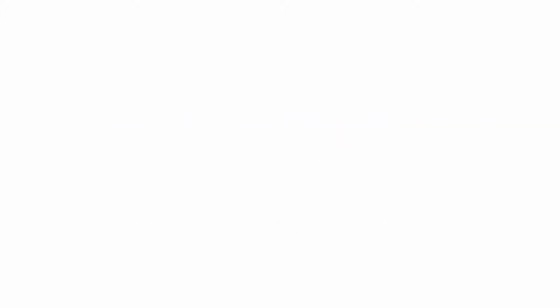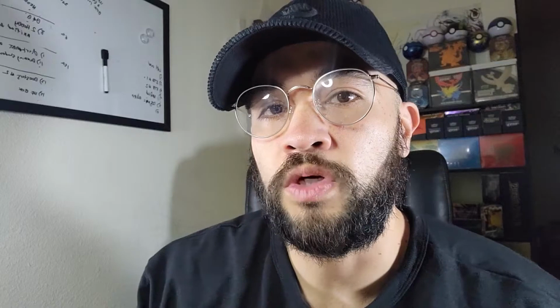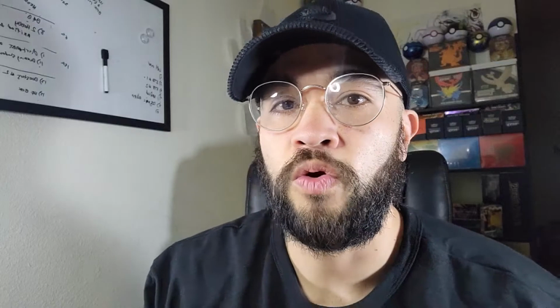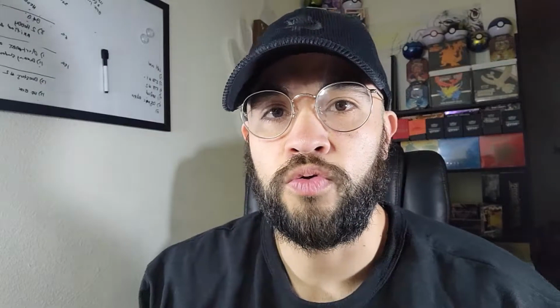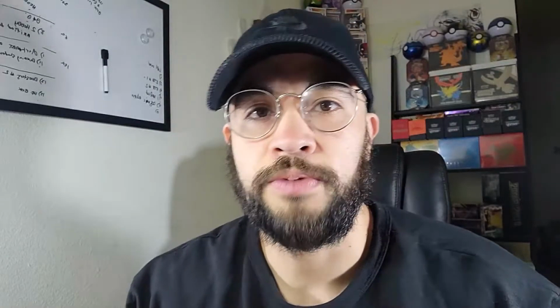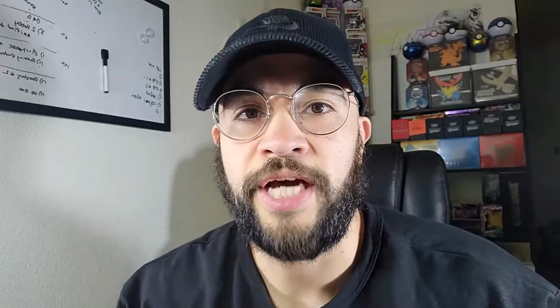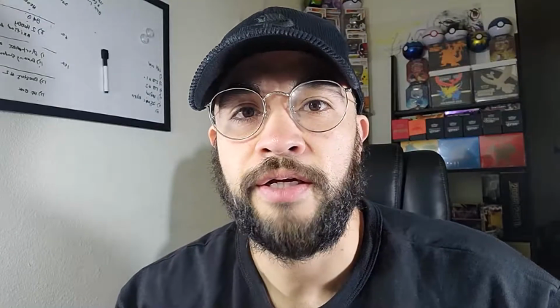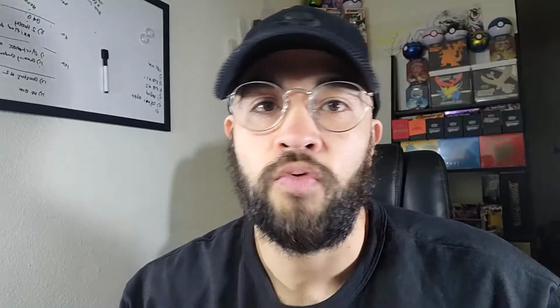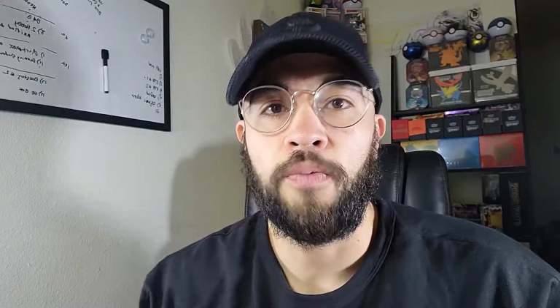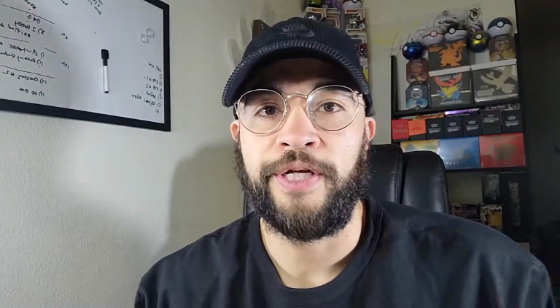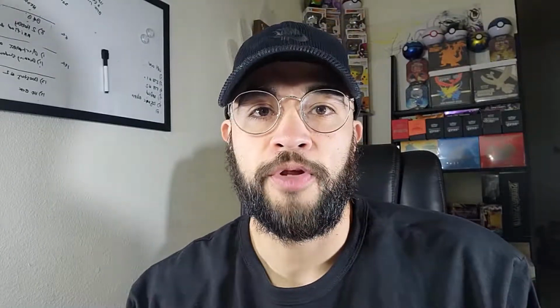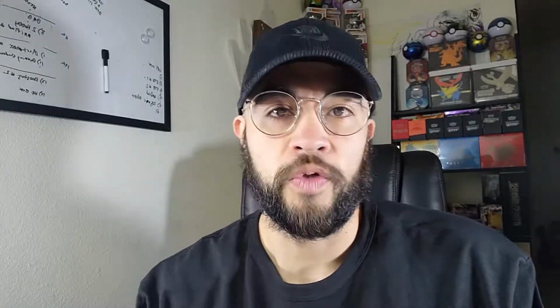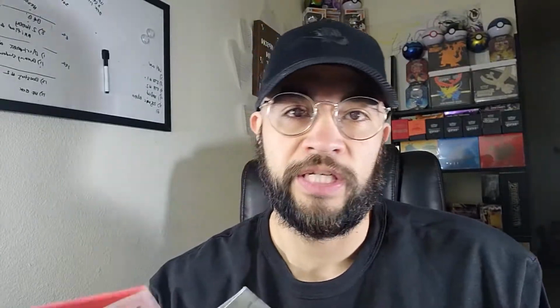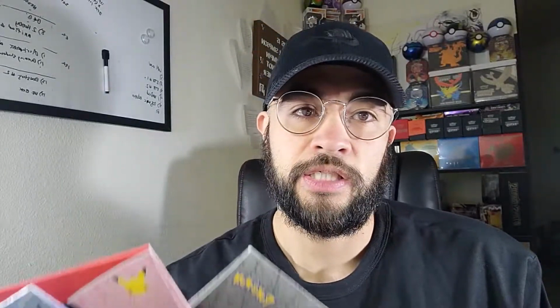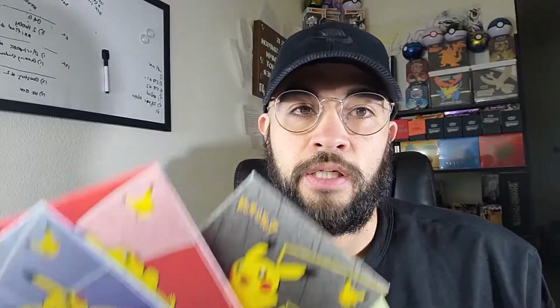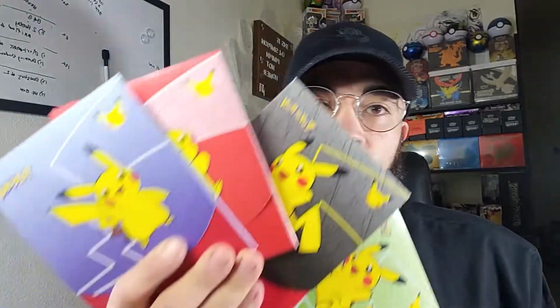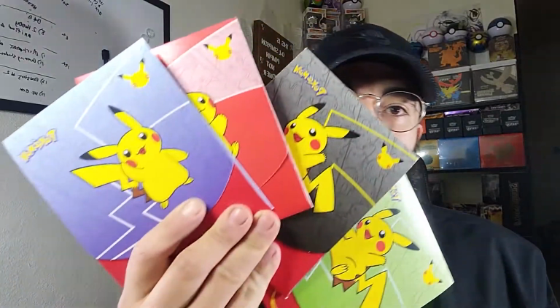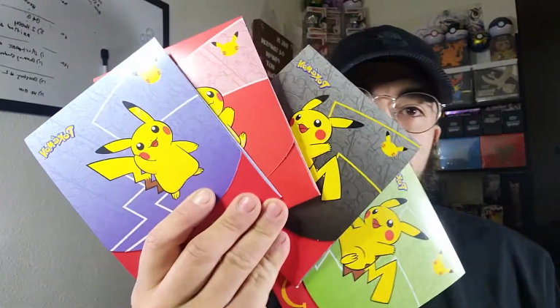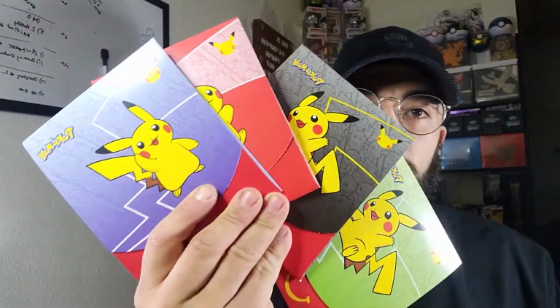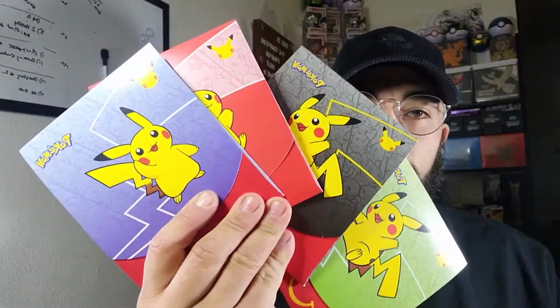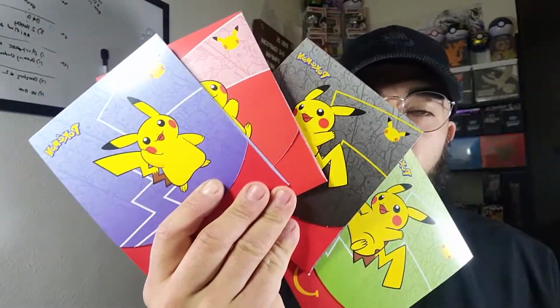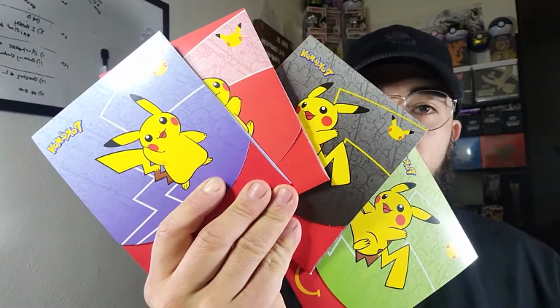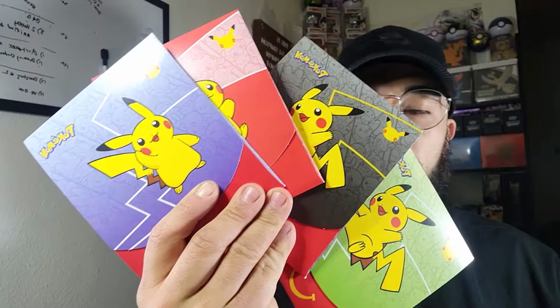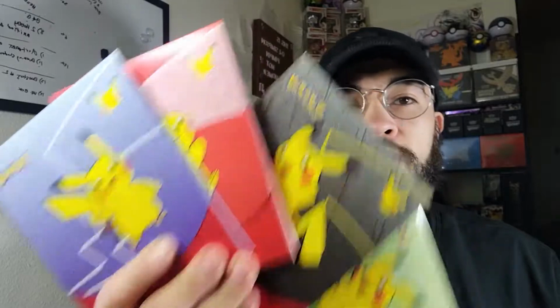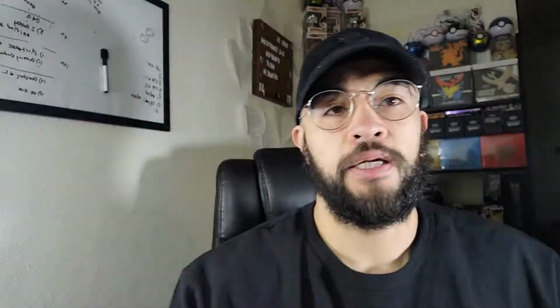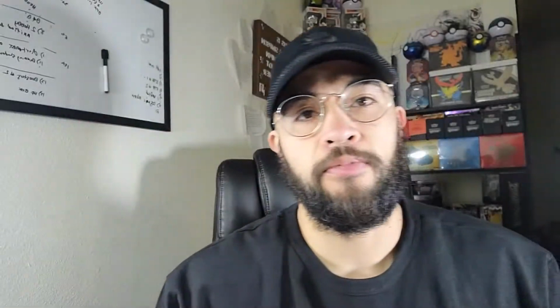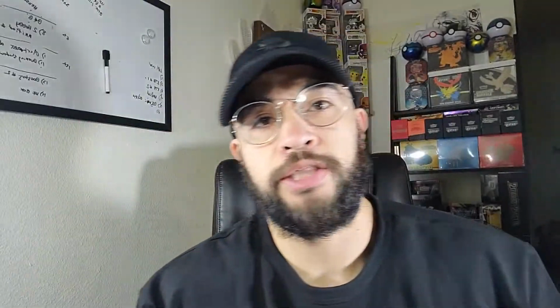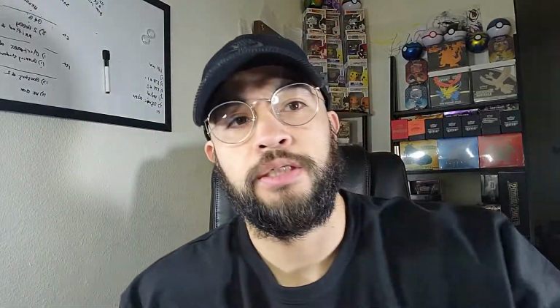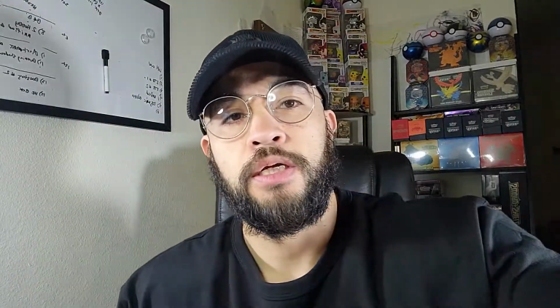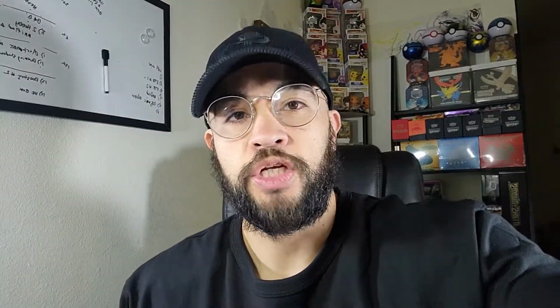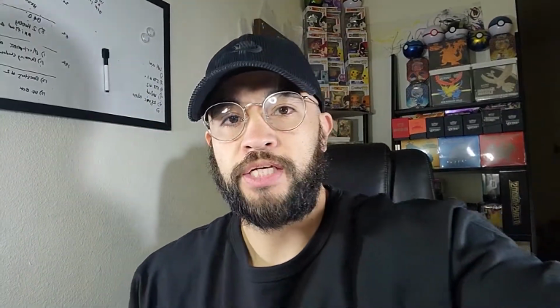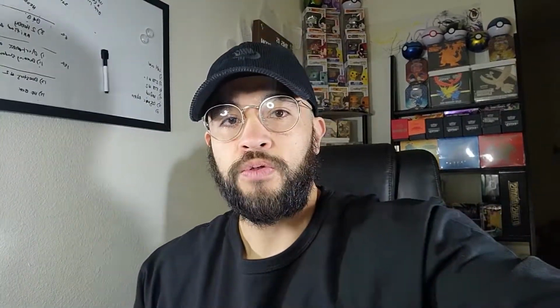What's going on YouTube, today we are opening up the newly released McDonald's Pokémon collaboration, so let's get to it.